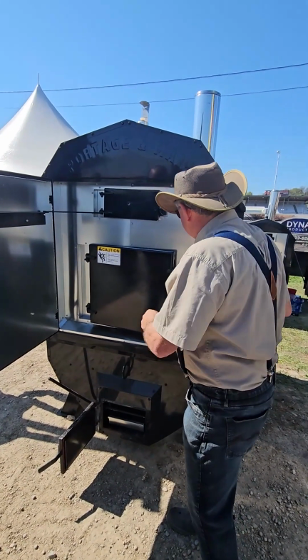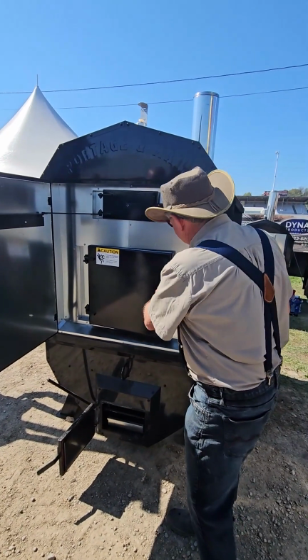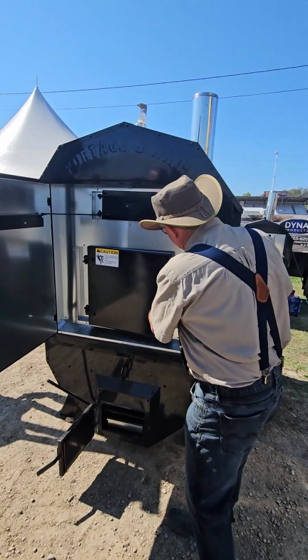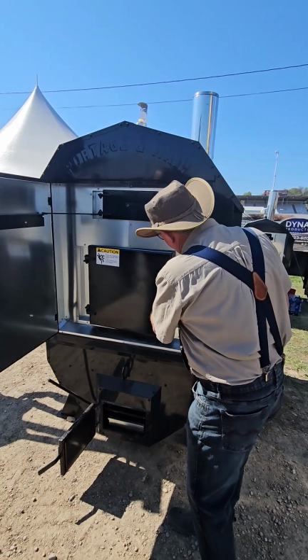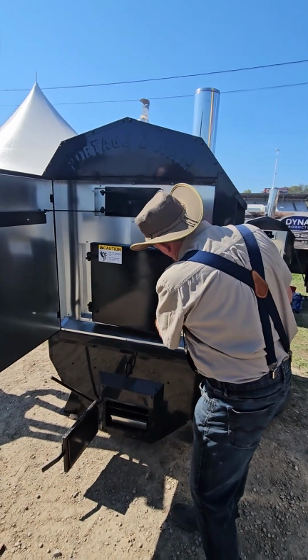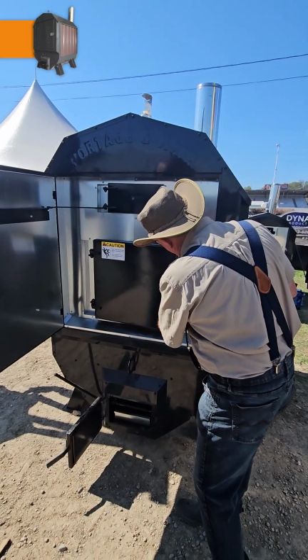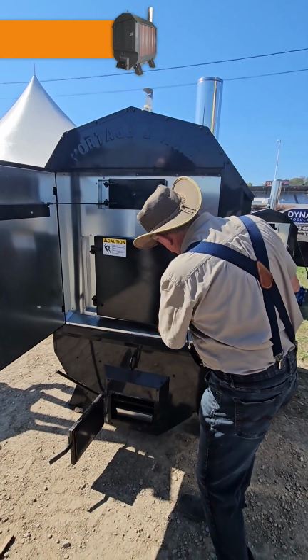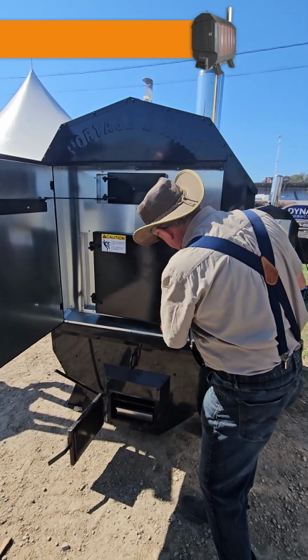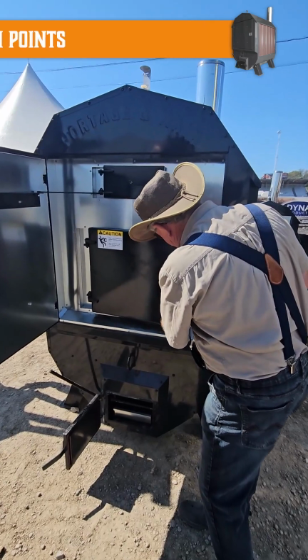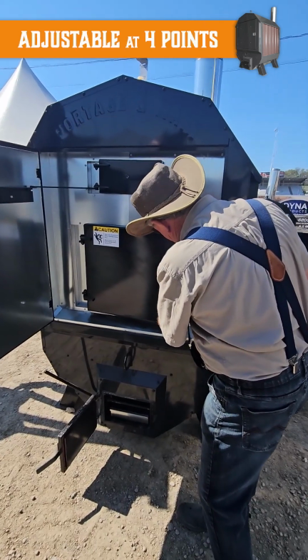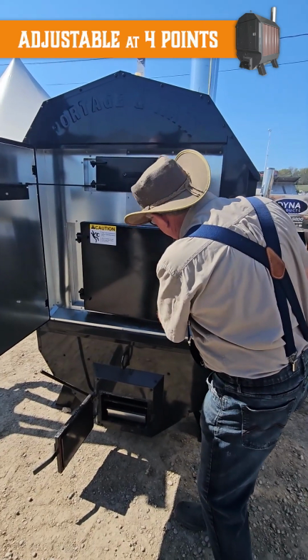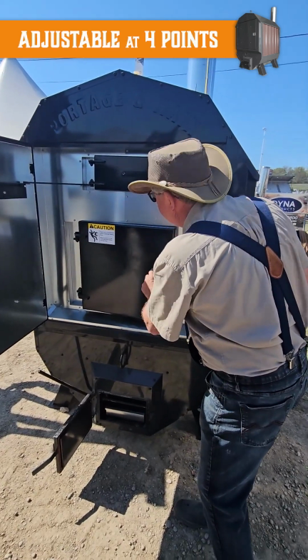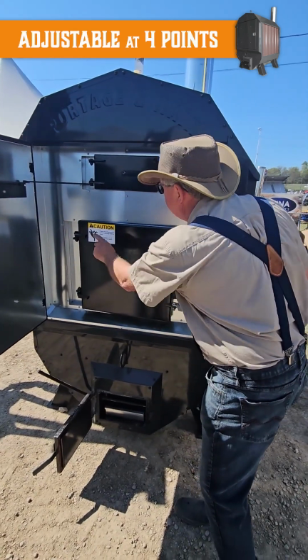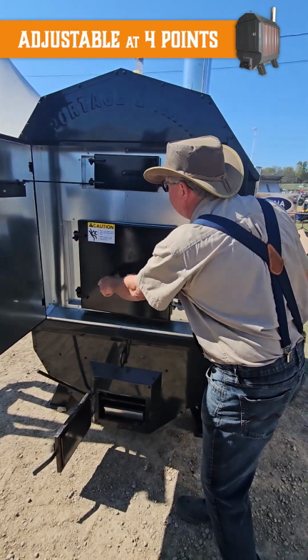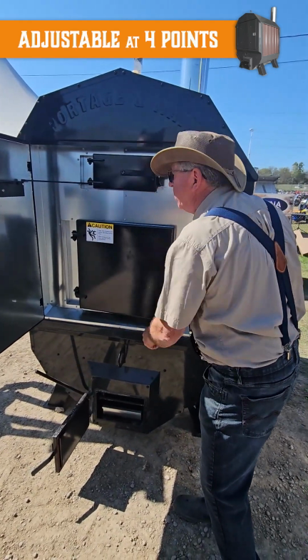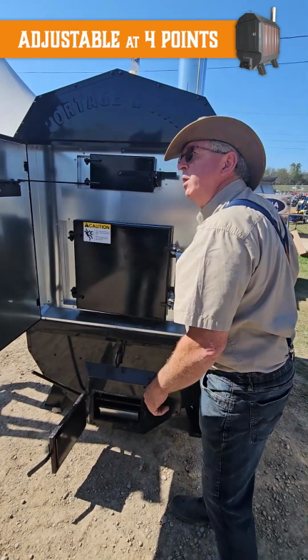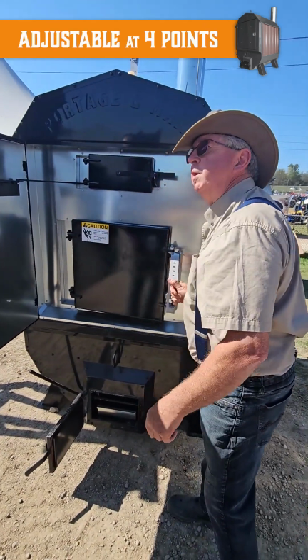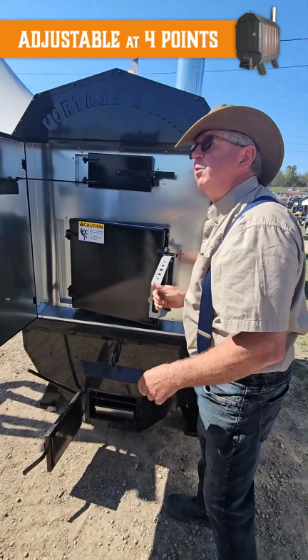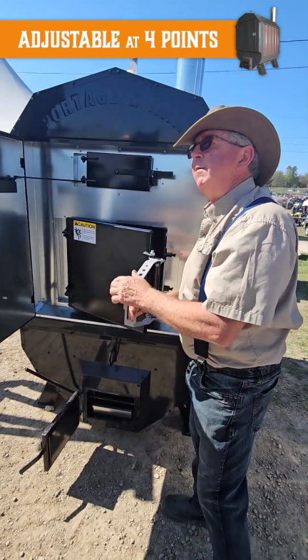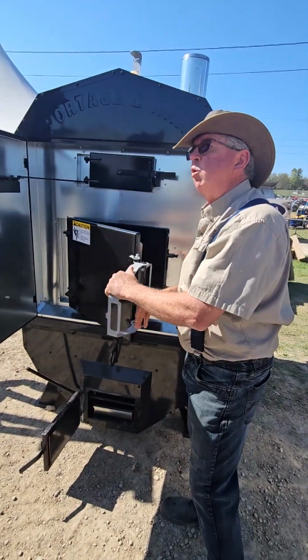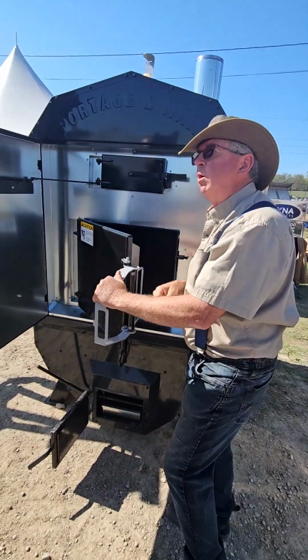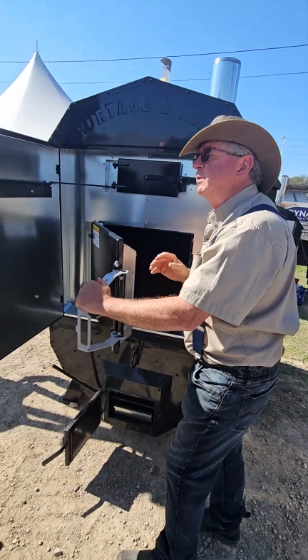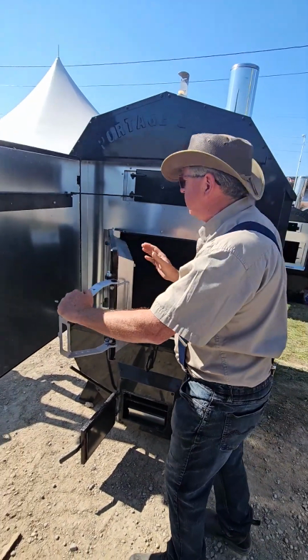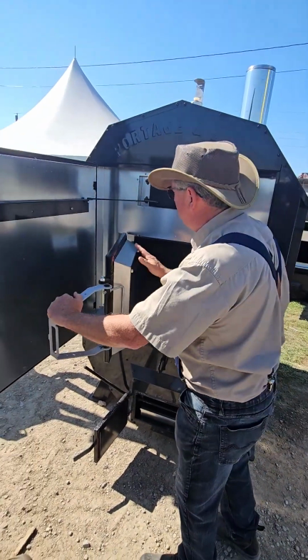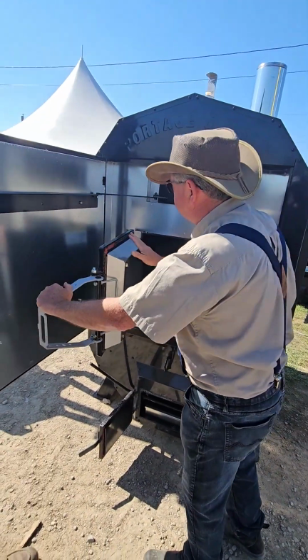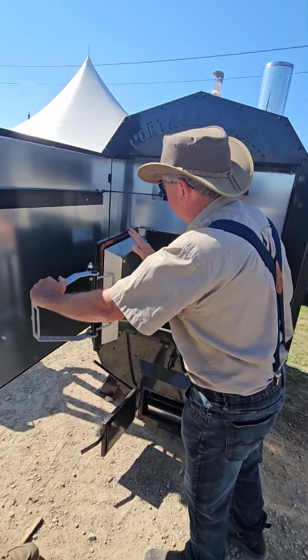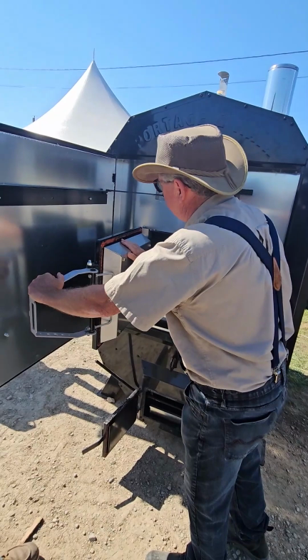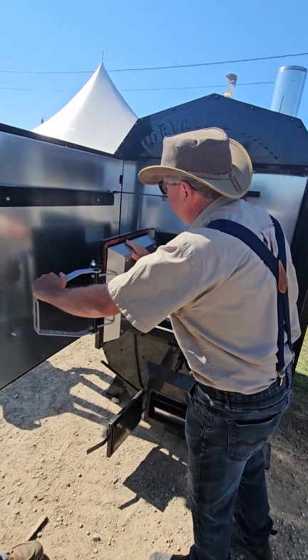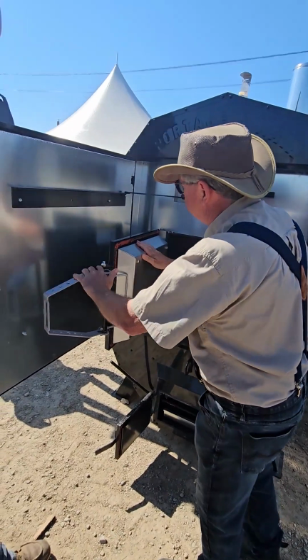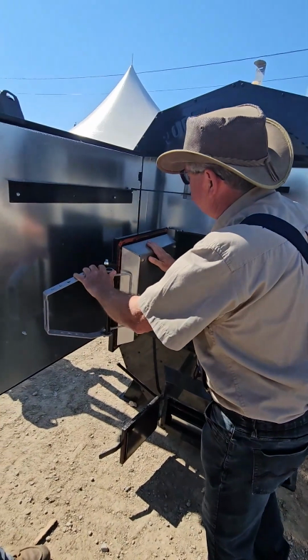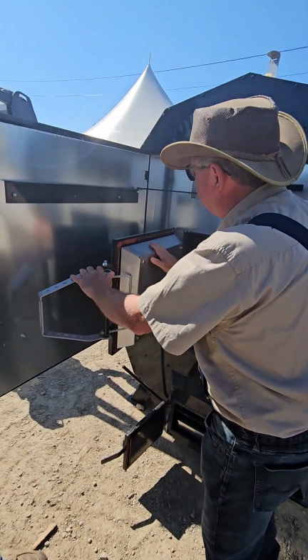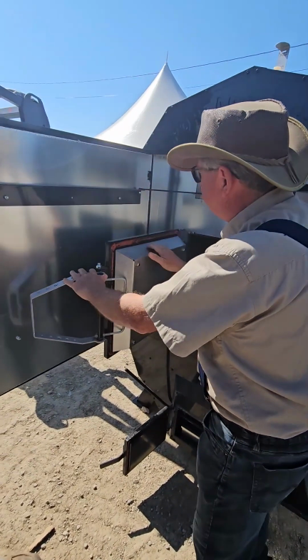It's adjustable at four points — we can adjust it here, here, here, and here. You're never going to have a door warp. It's just not going to warp. It's multiple layers of insulation.